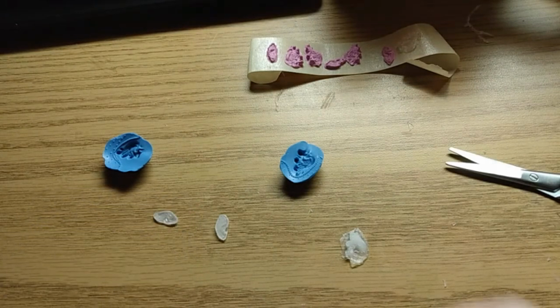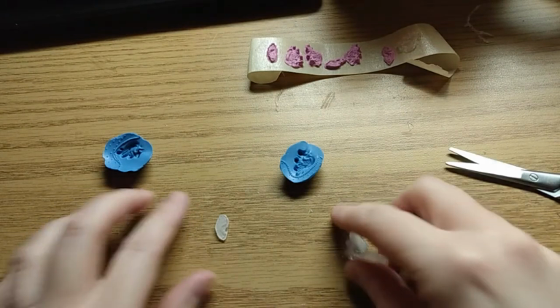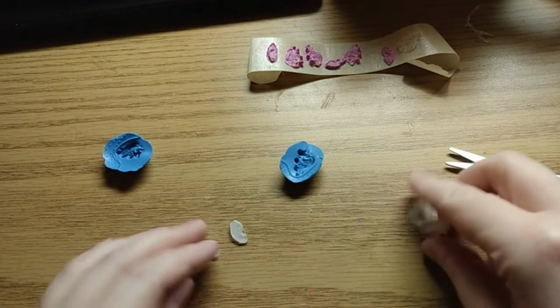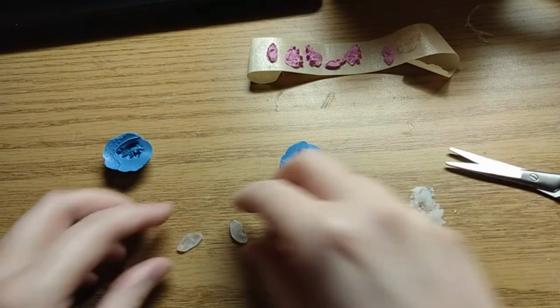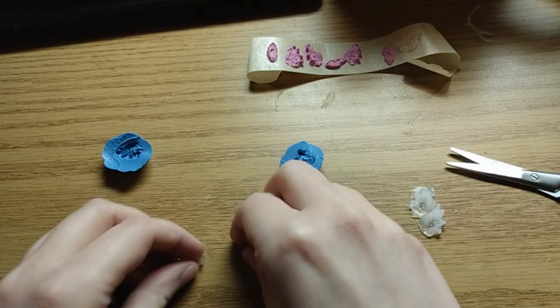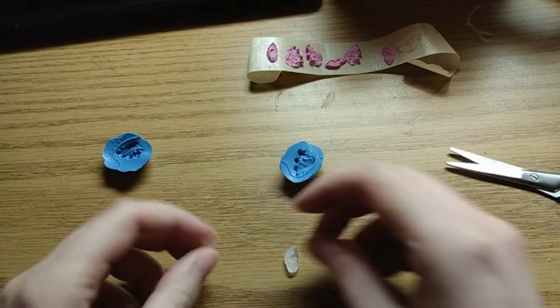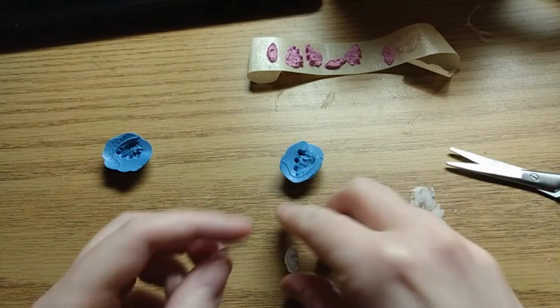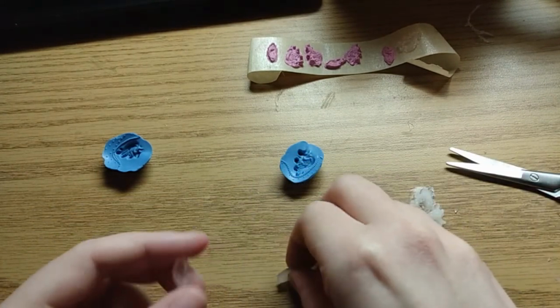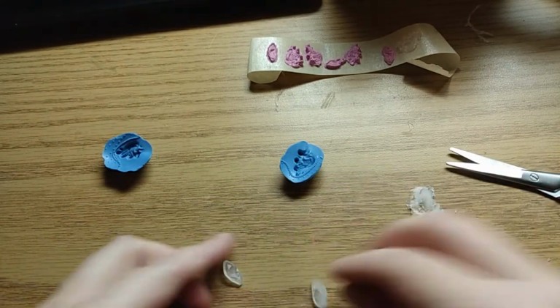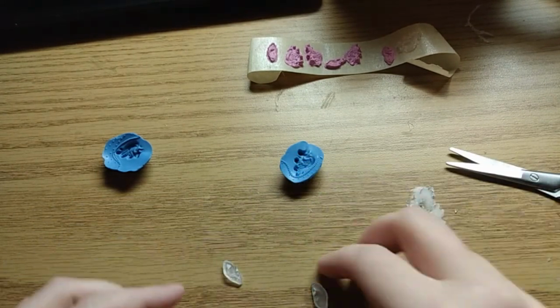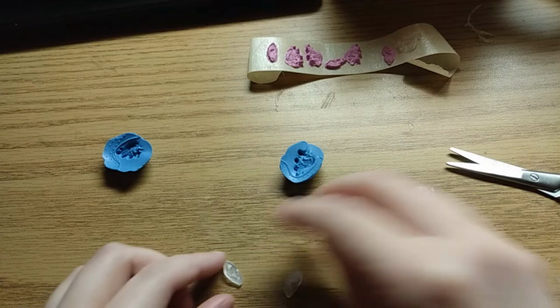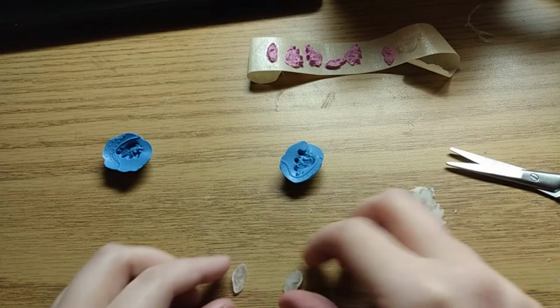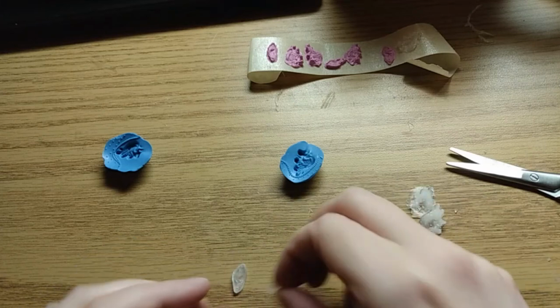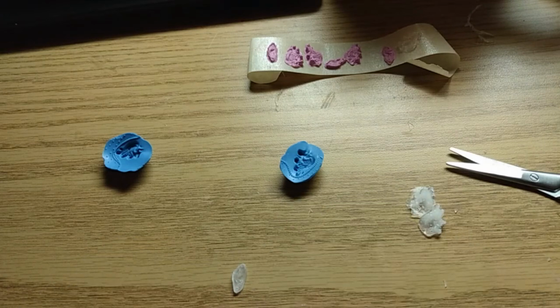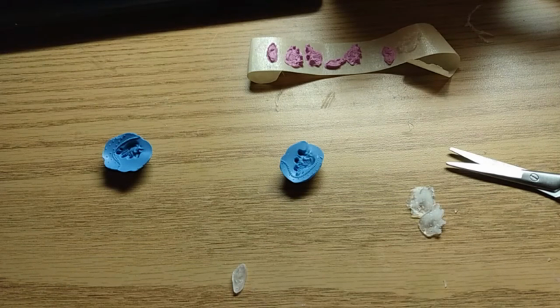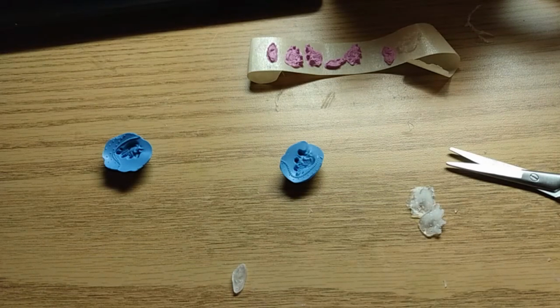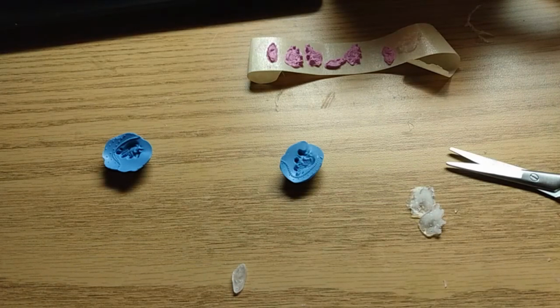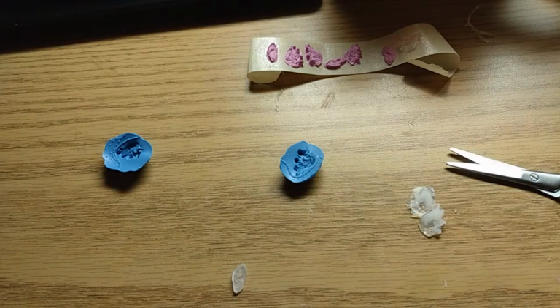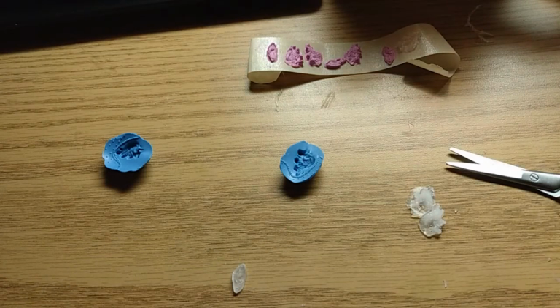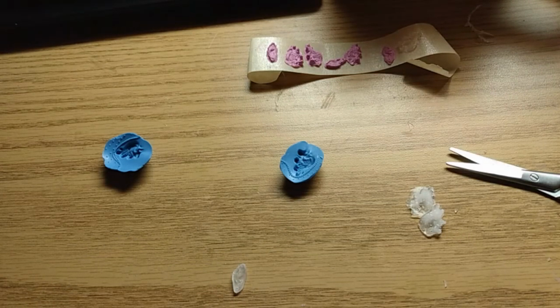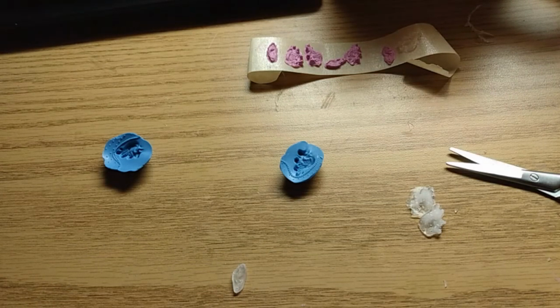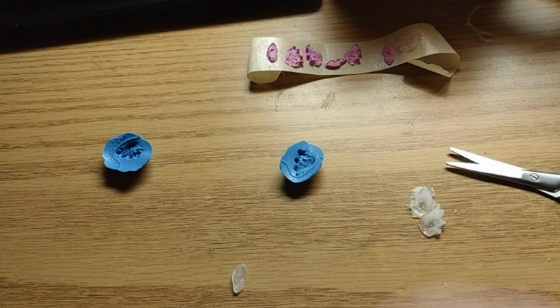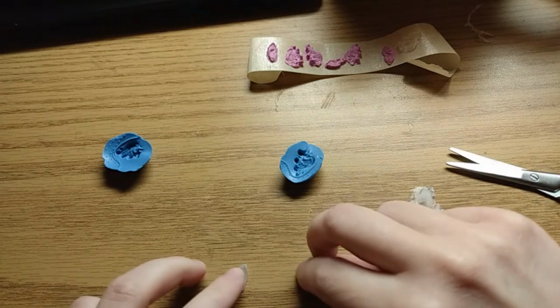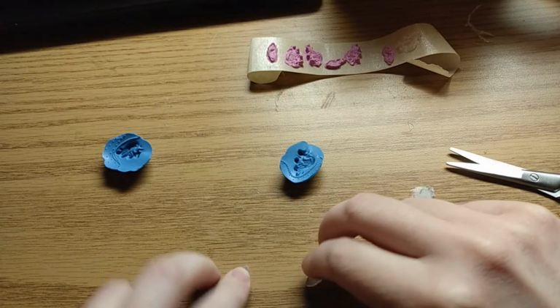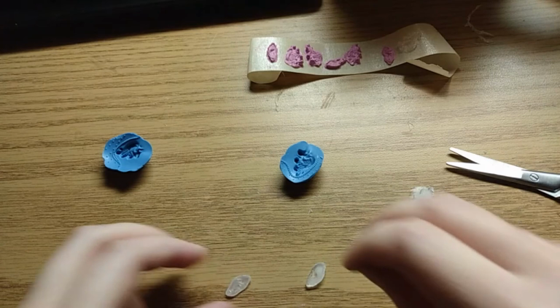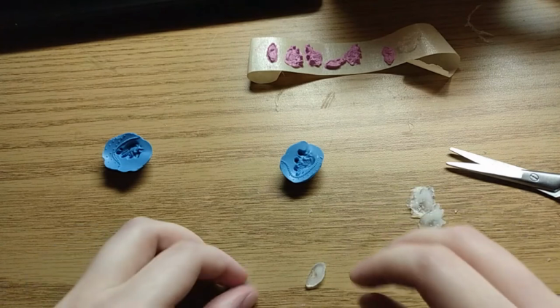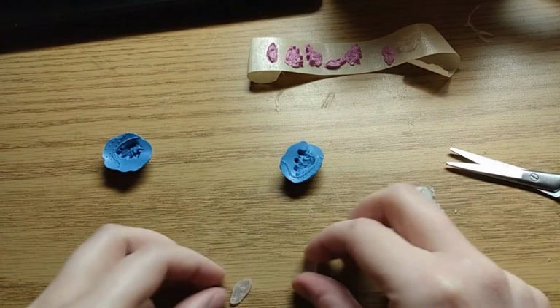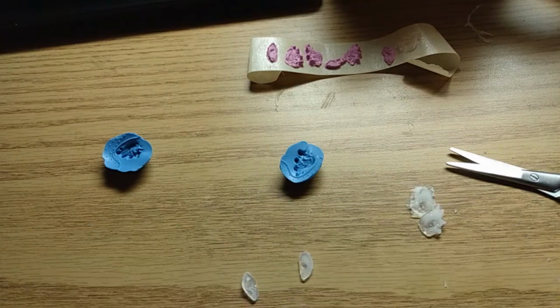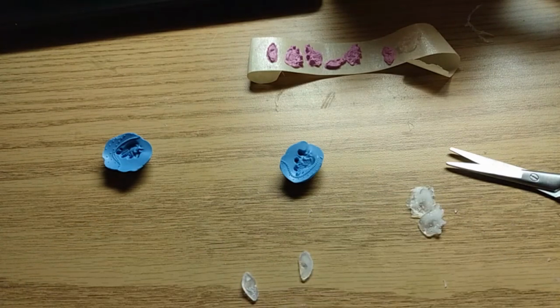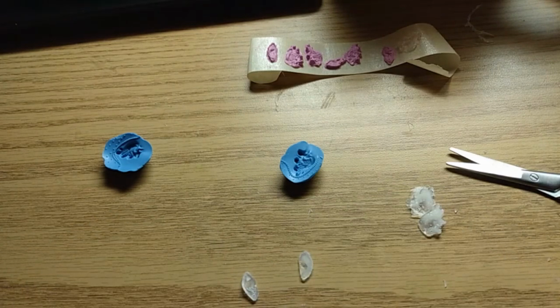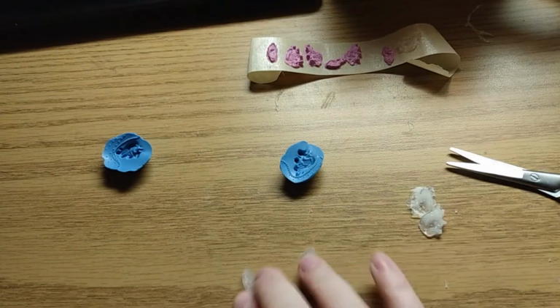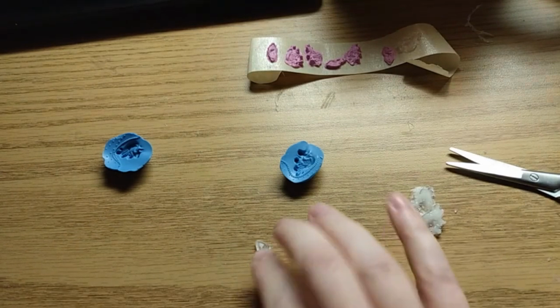But the most important thing is: will these pretty ears be functional? Will I be able to put them on a Monster High doll or not?